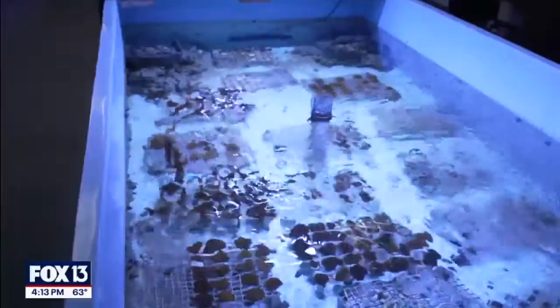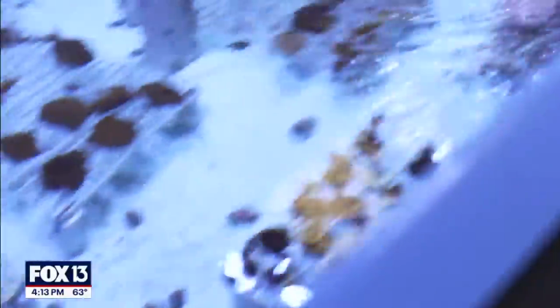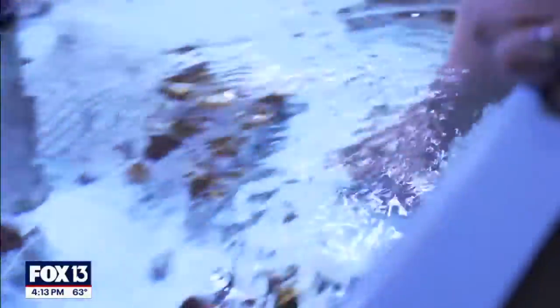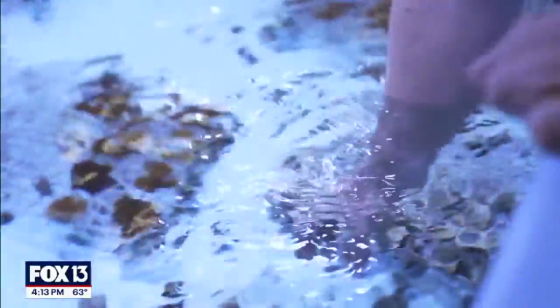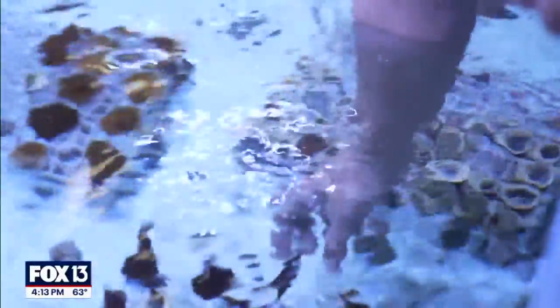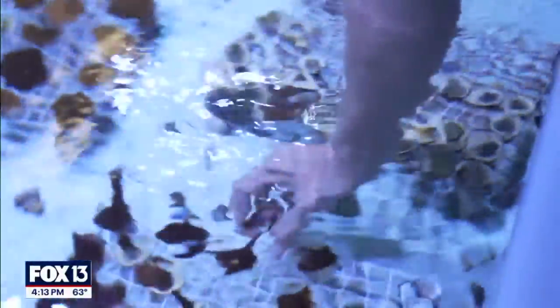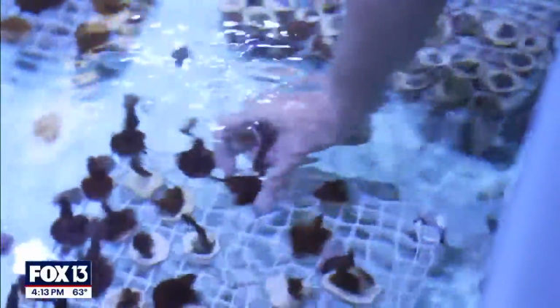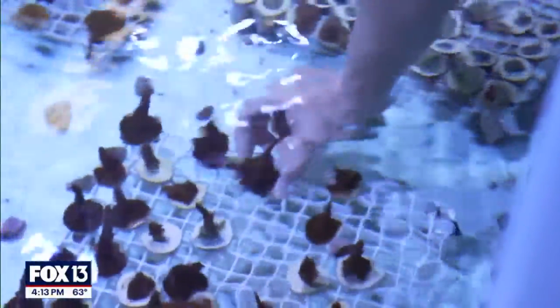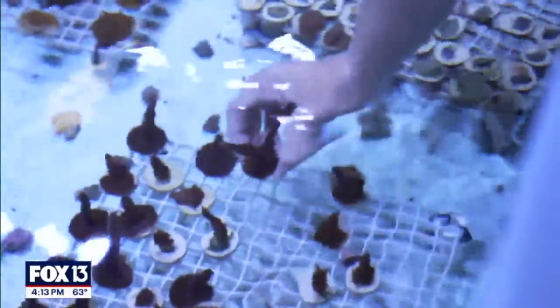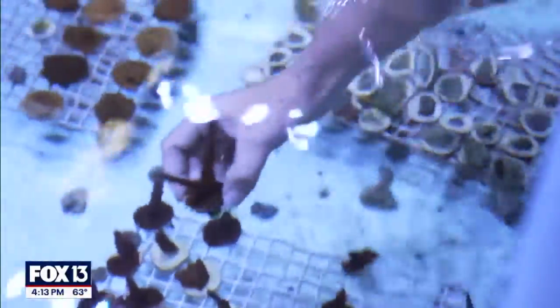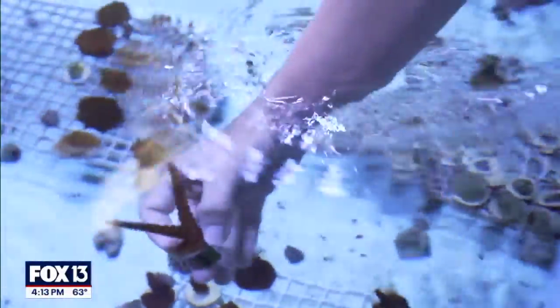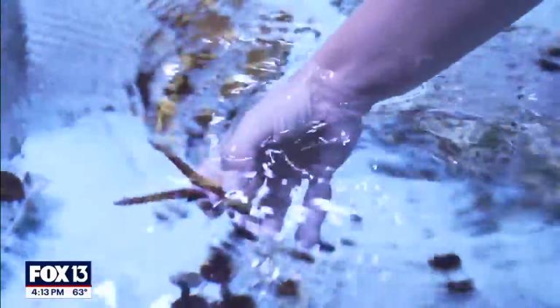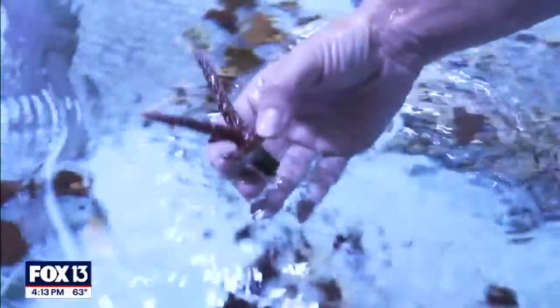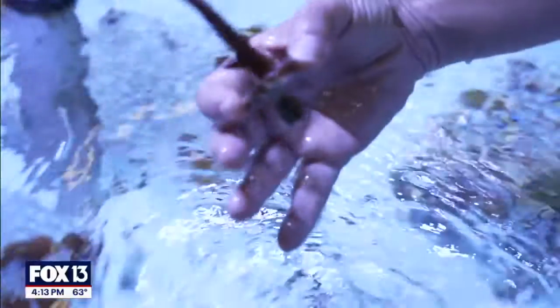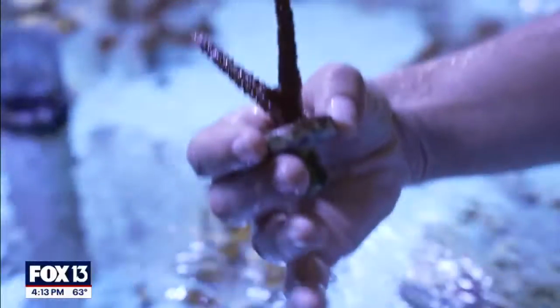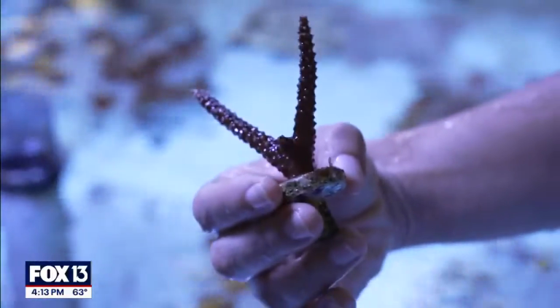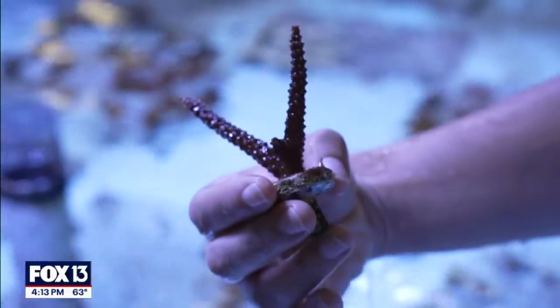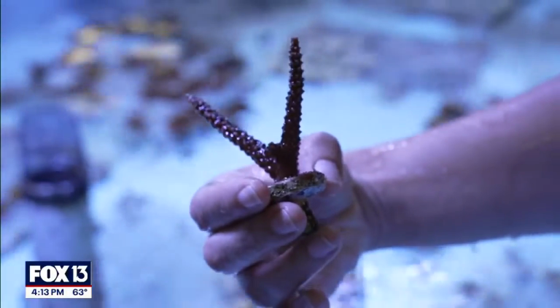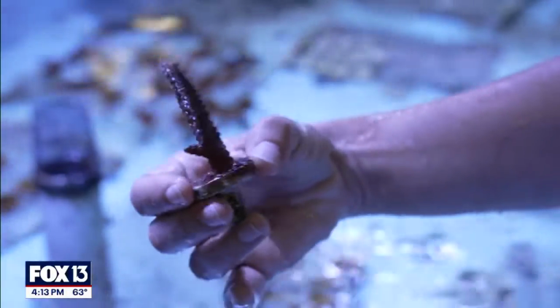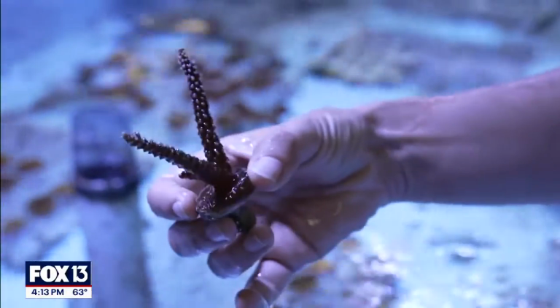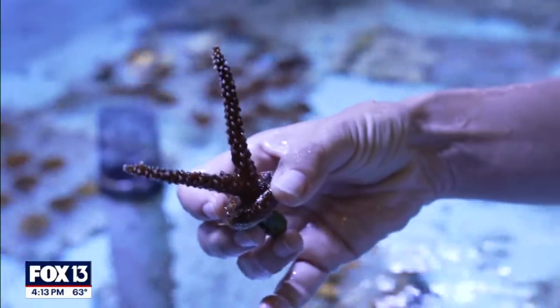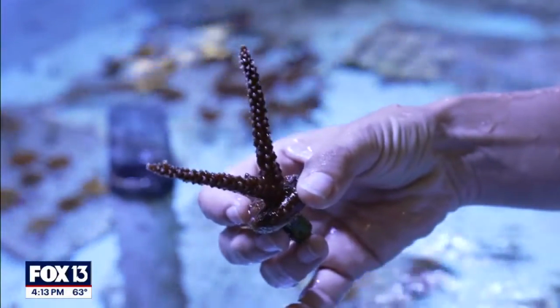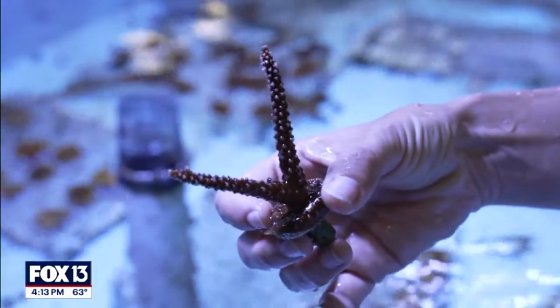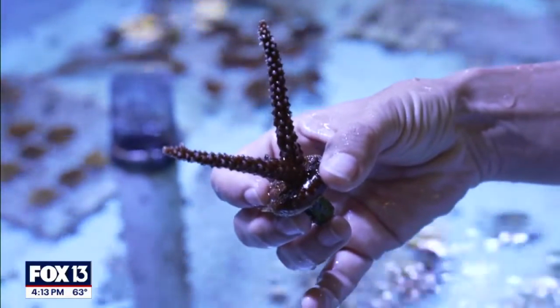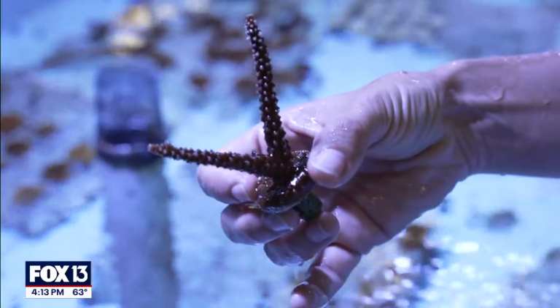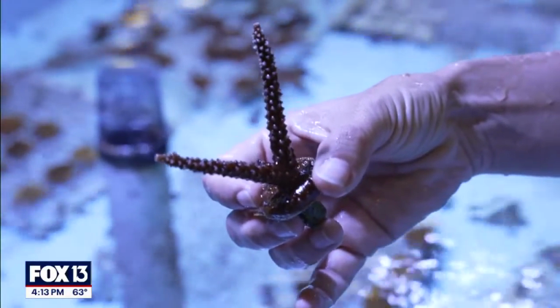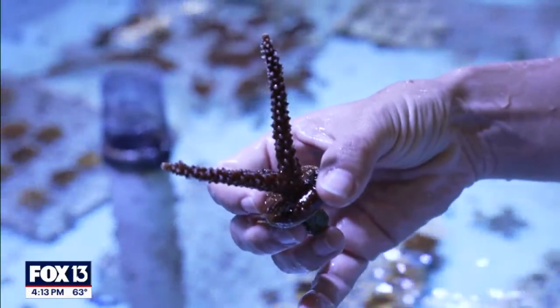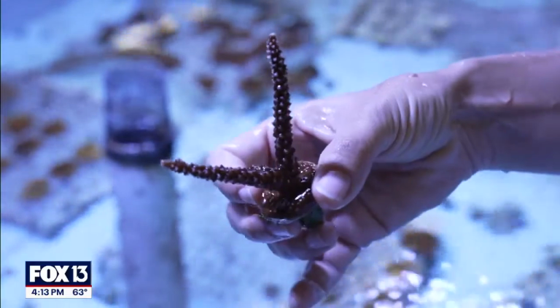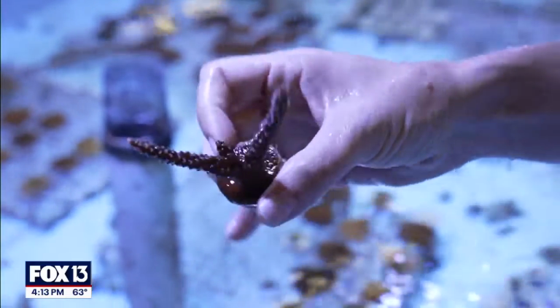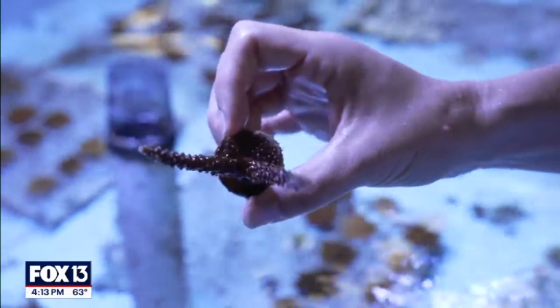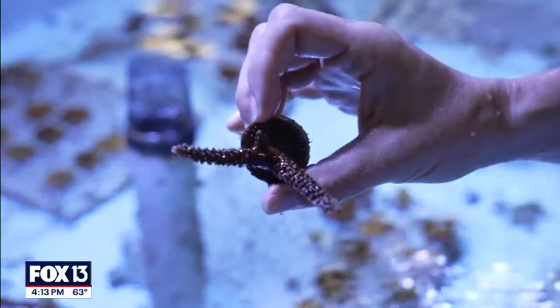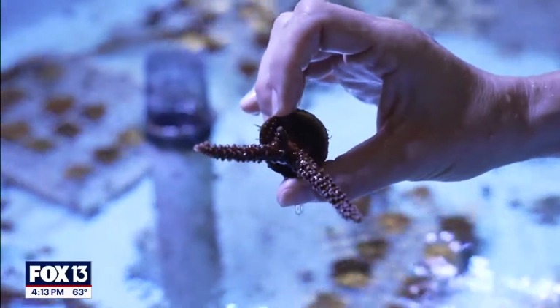Like these staghorn corals — they can actually be really sensitive to high water temperatures, and so we're really interested in identifying the individuals that are able to be more heat tolerant.